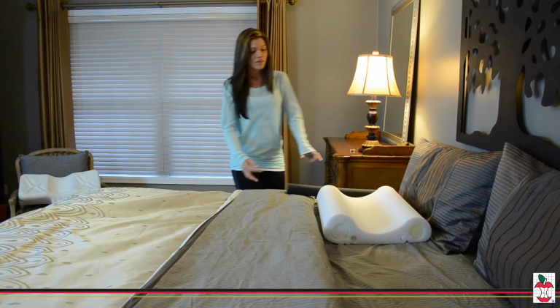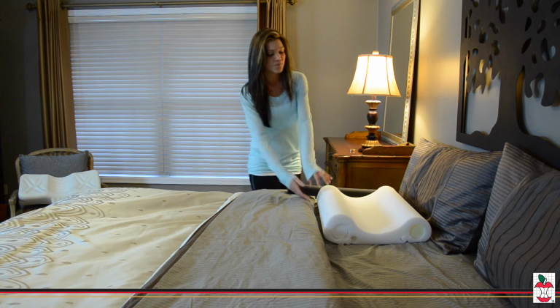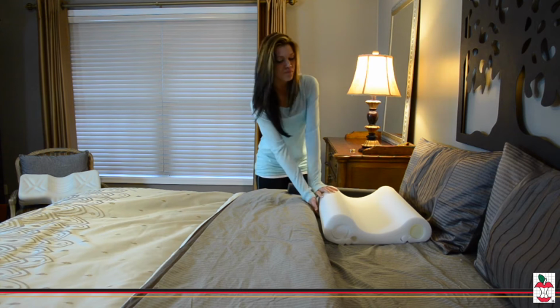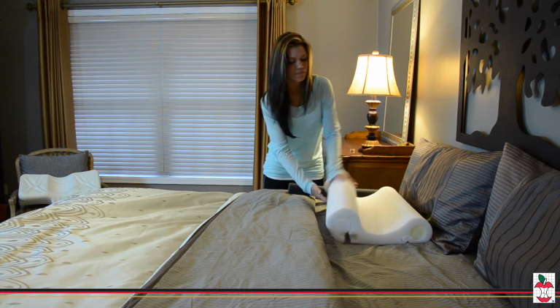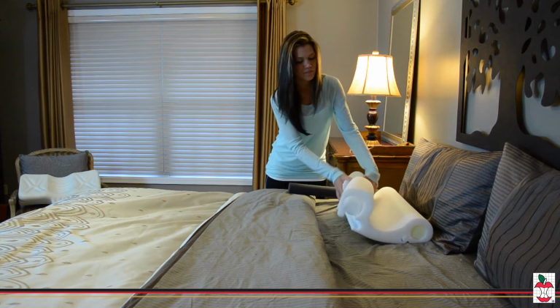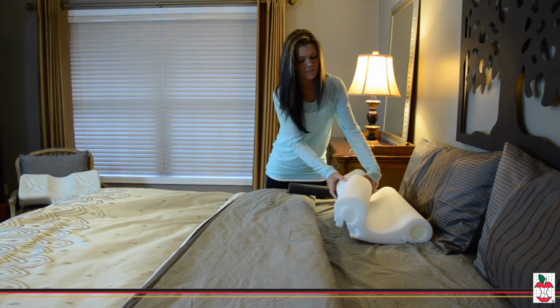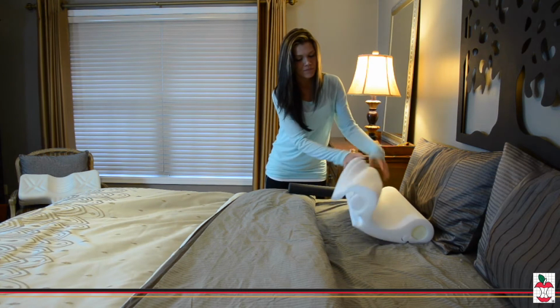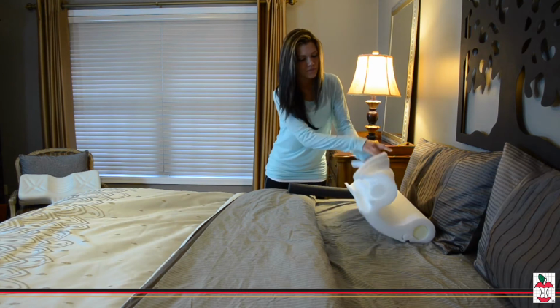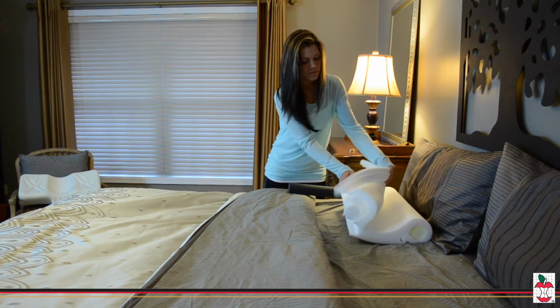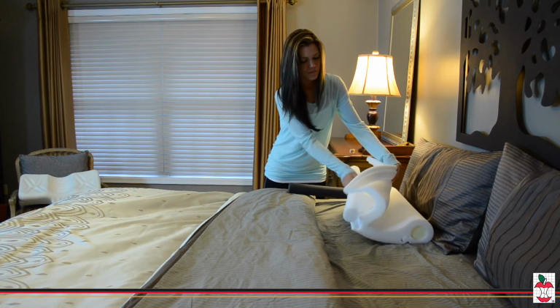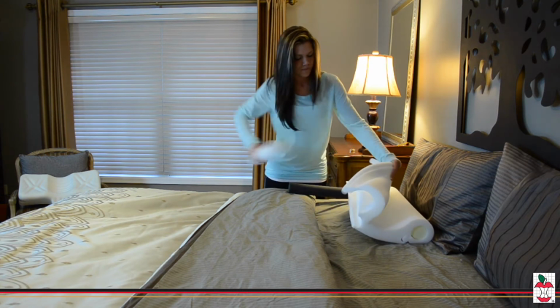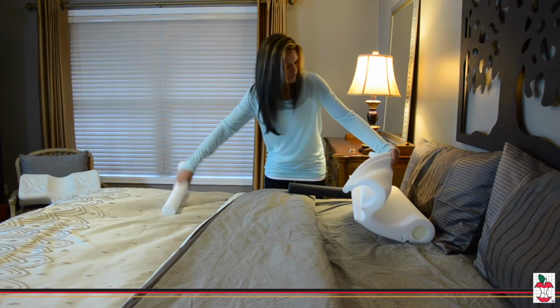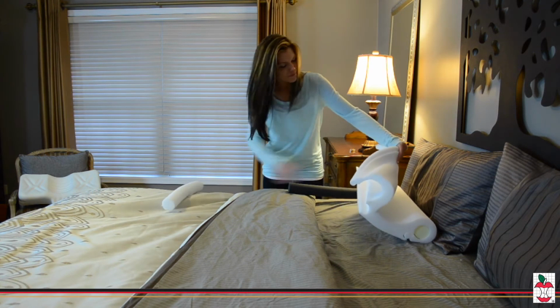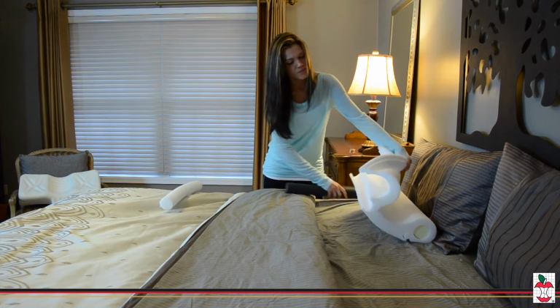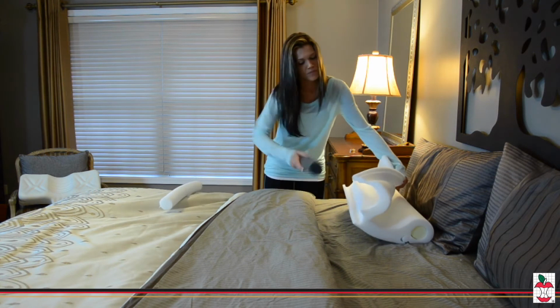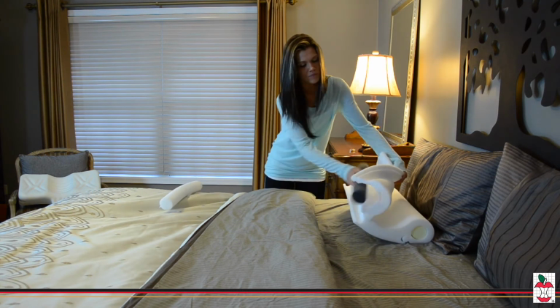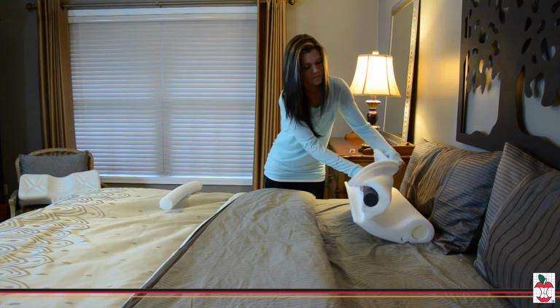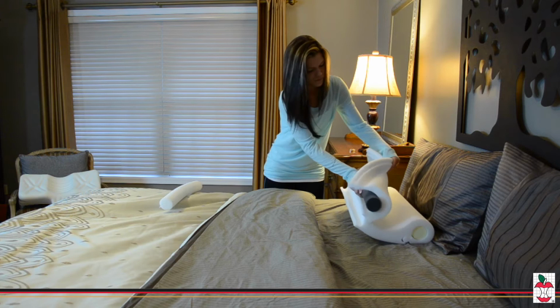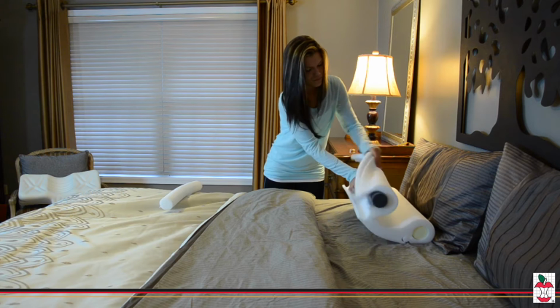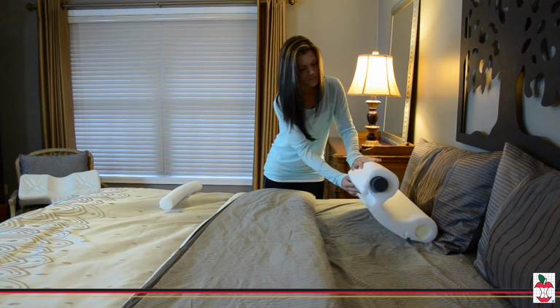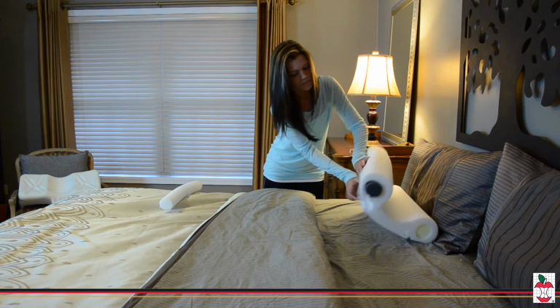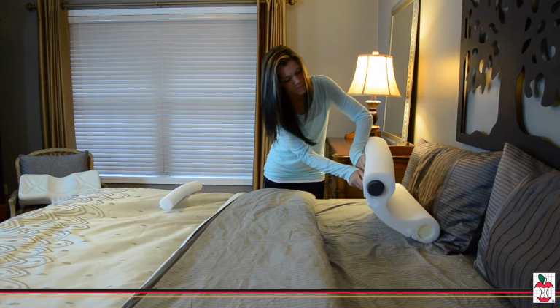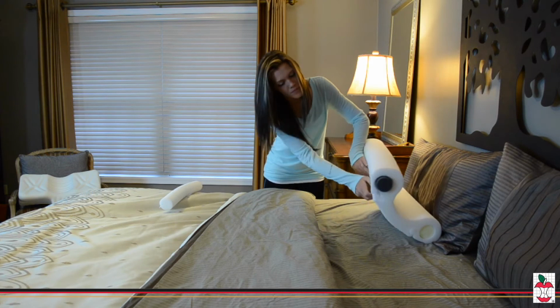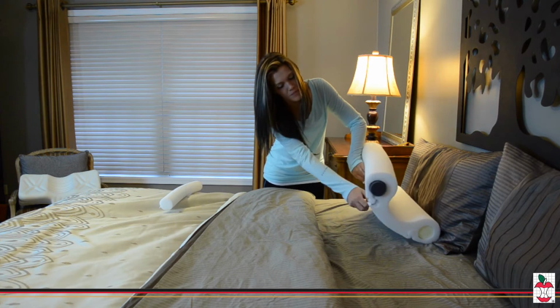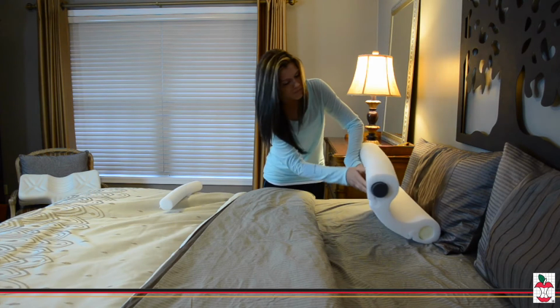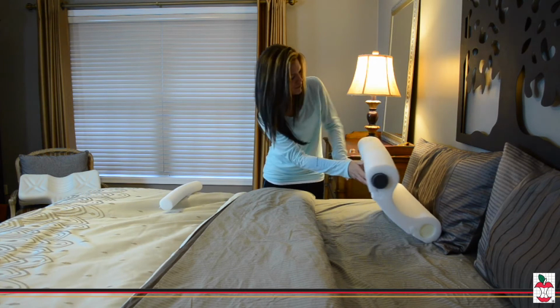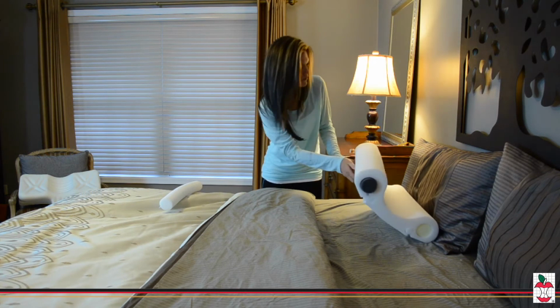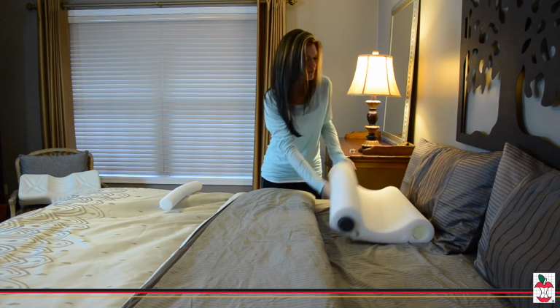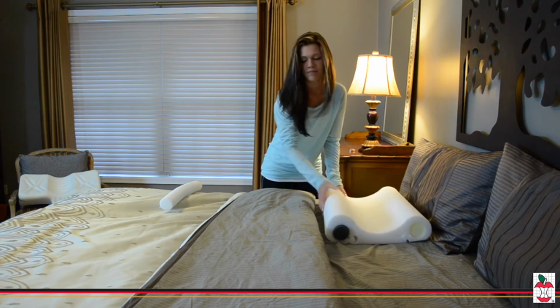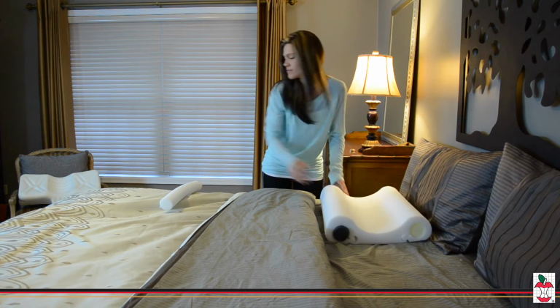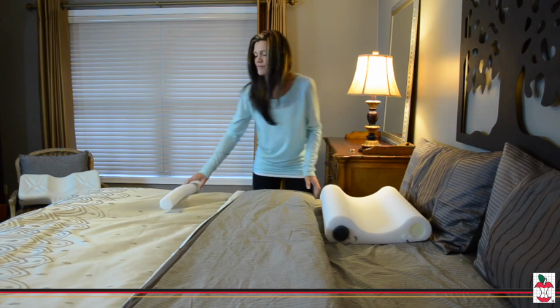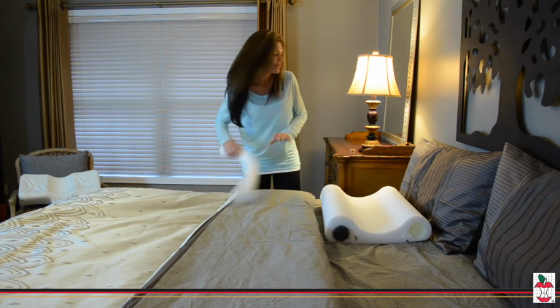The Double Core Select Cervical Pillow allows you to select the support that is right for you. With easily interchangeable, color-coded cores, the Double Core Select is the most versatile foam pillow on the market.